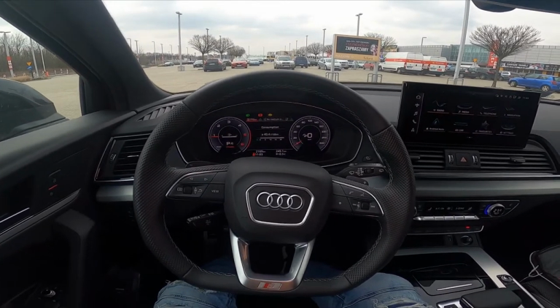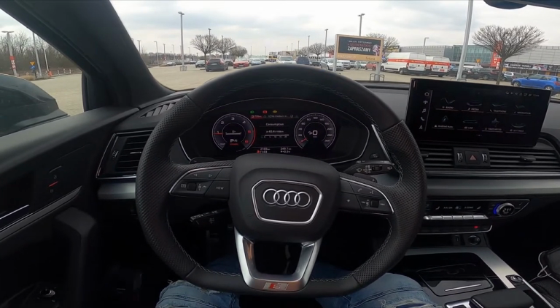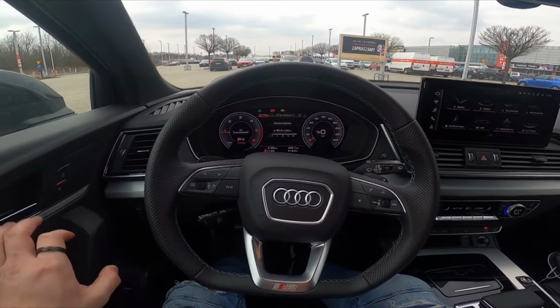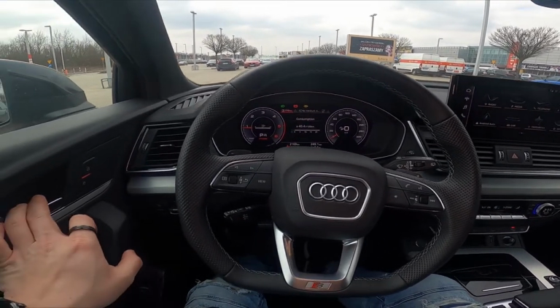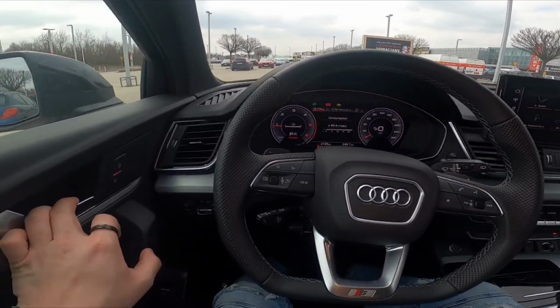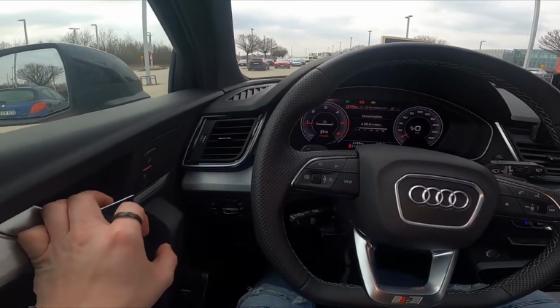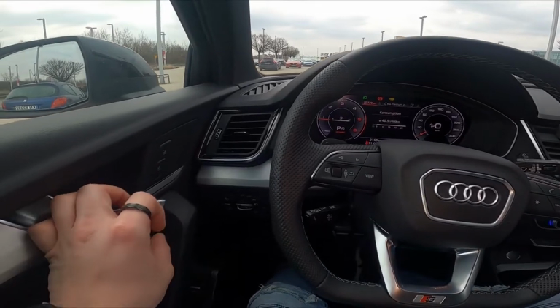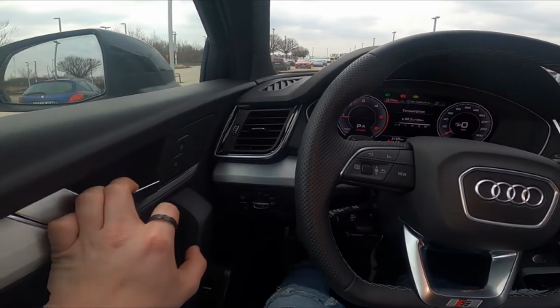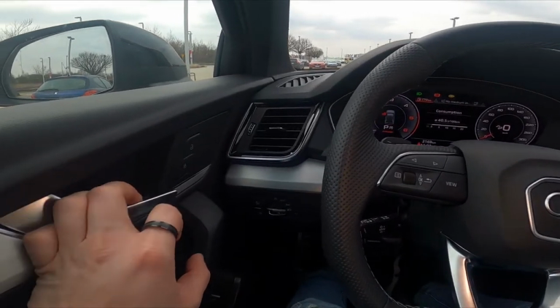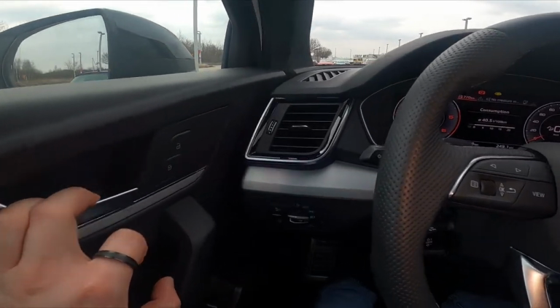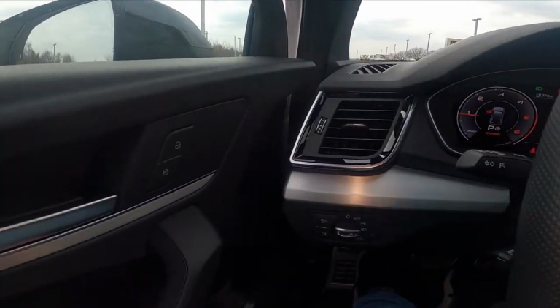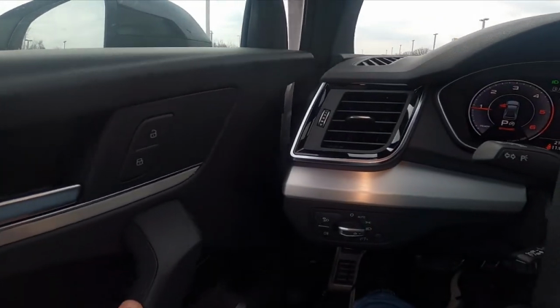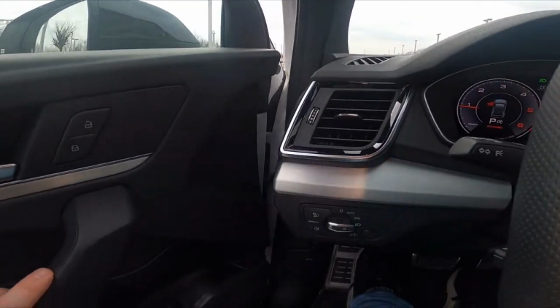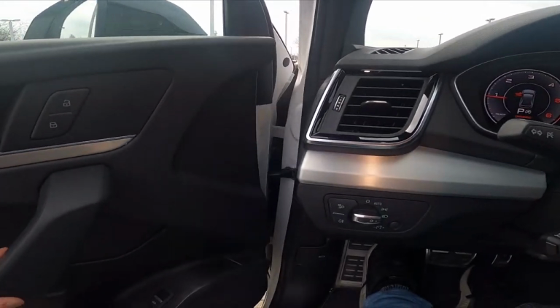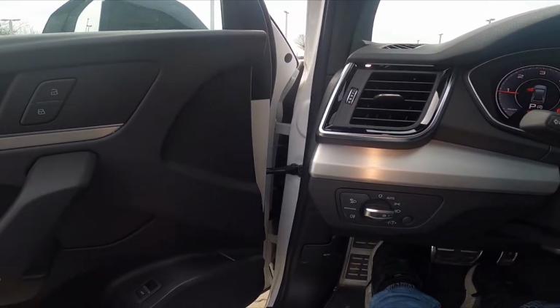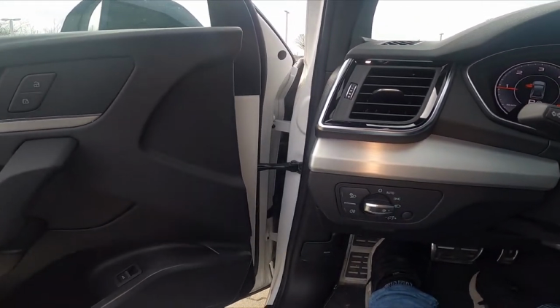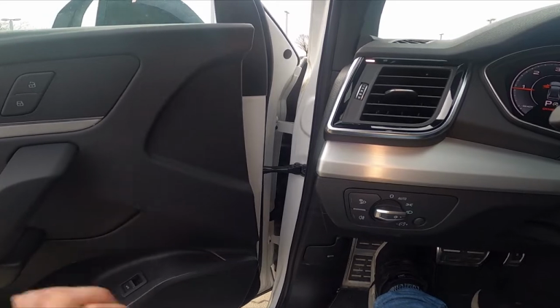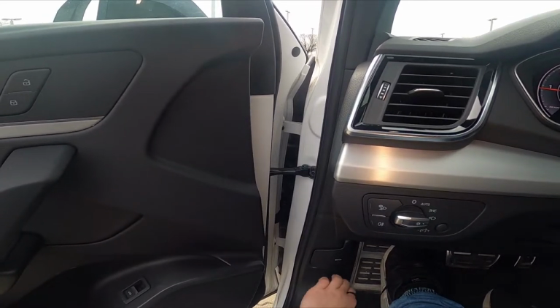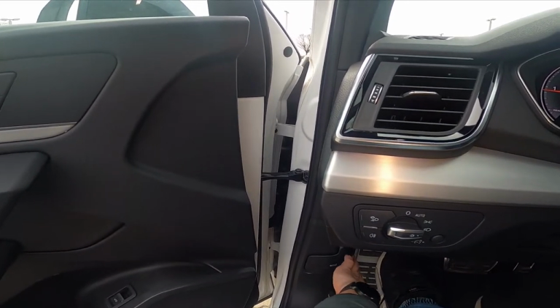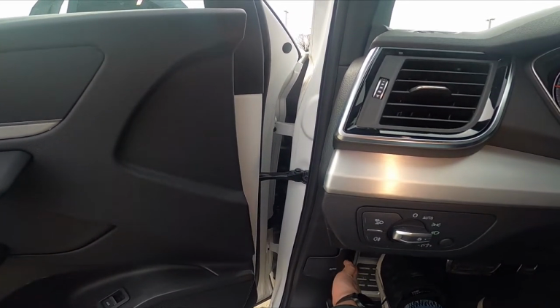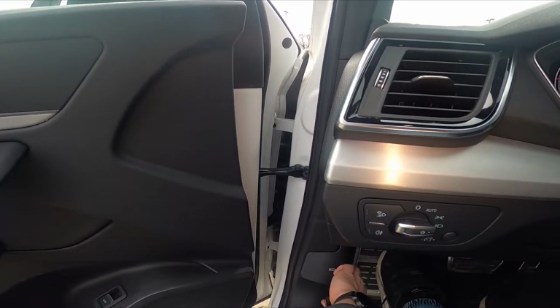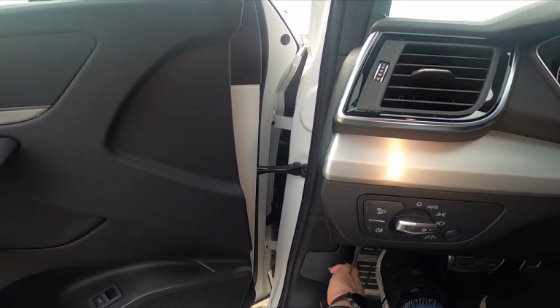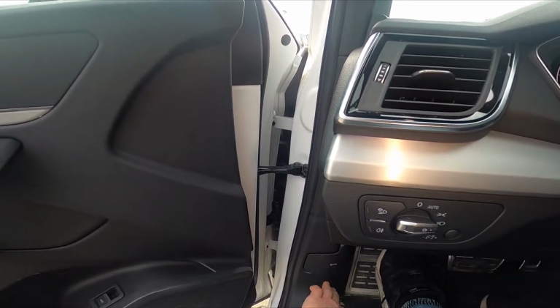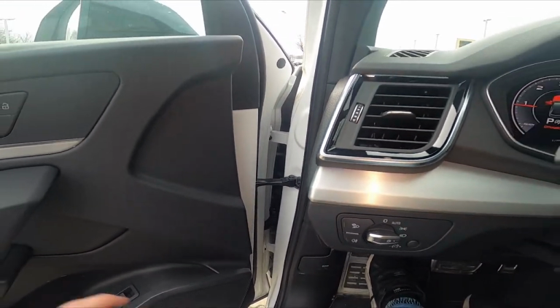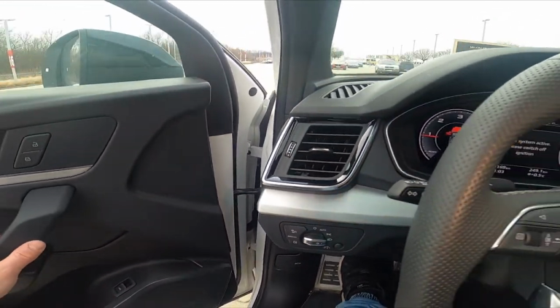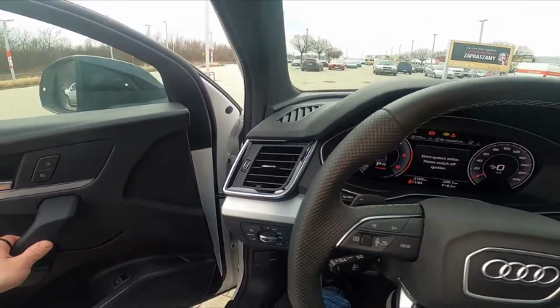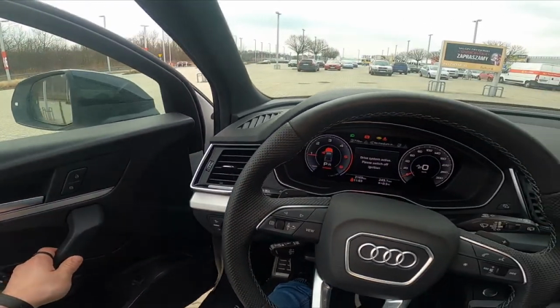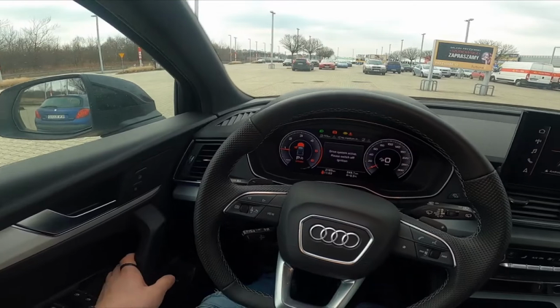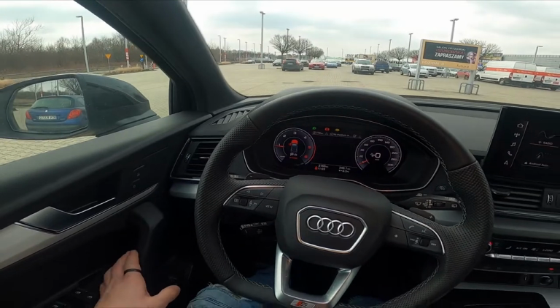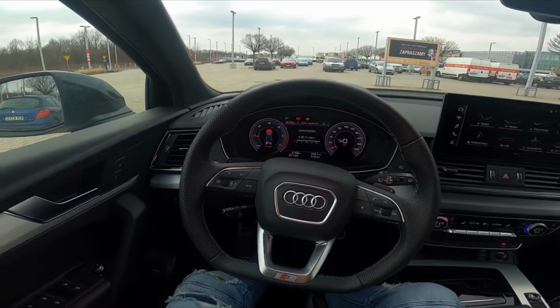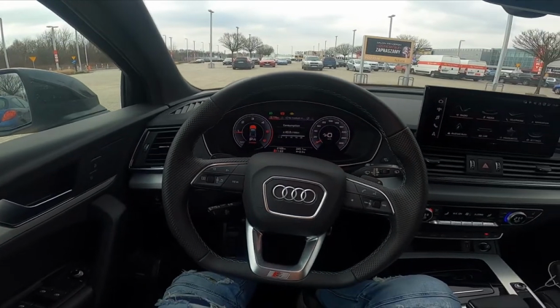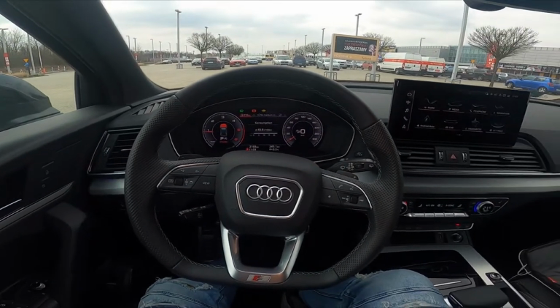In the beginning let's open the doors and right here we've got this lever. Pull it and the hood is unlocked.